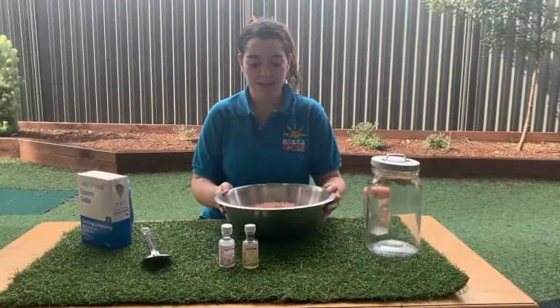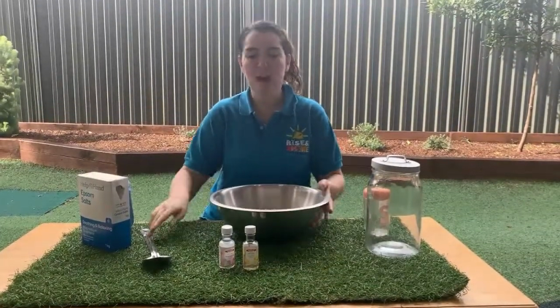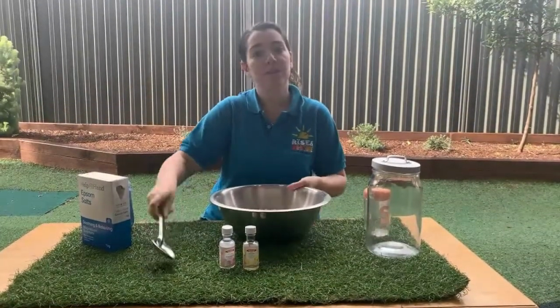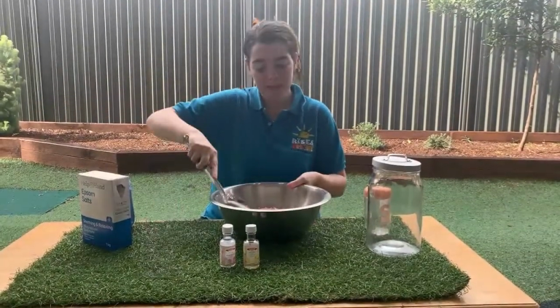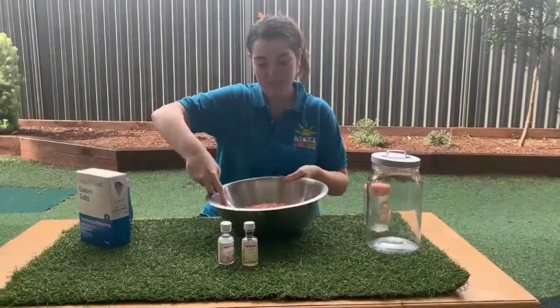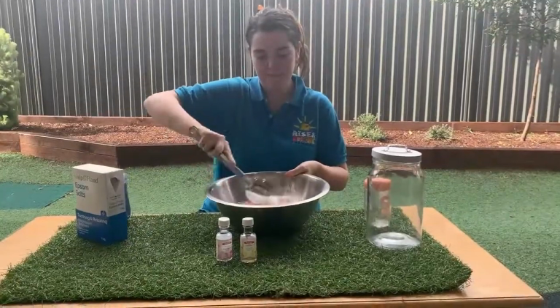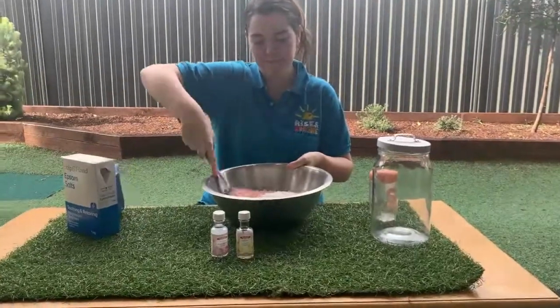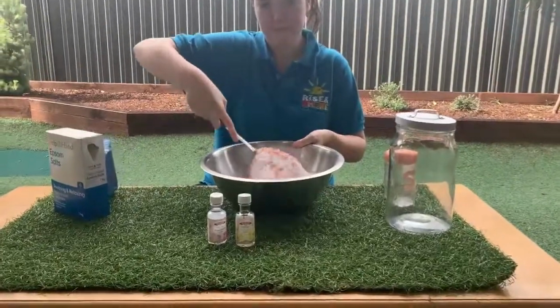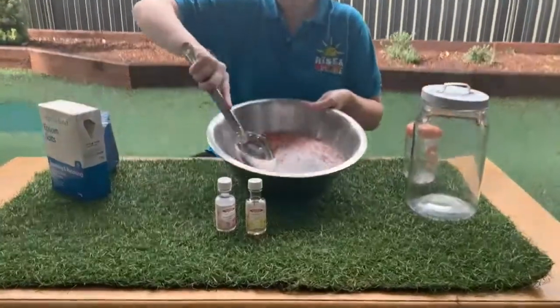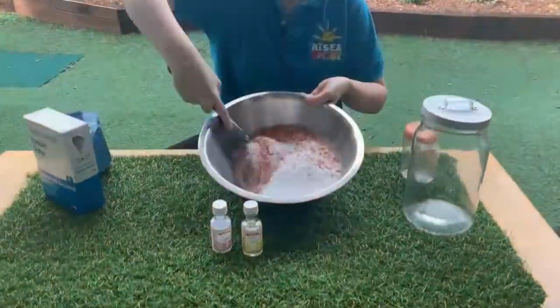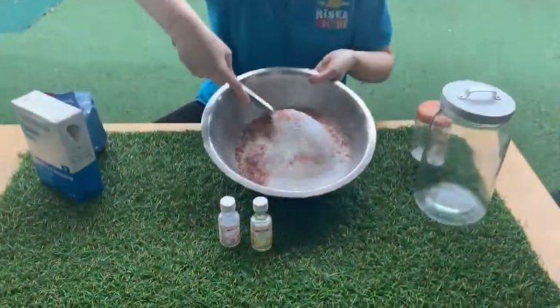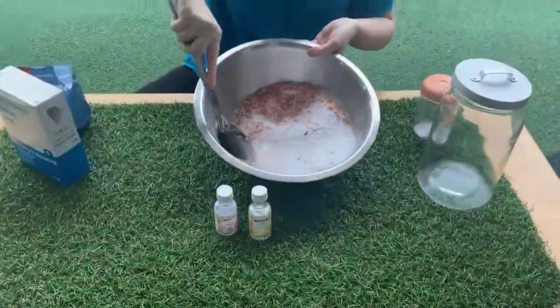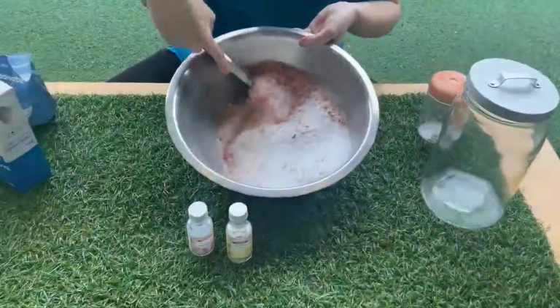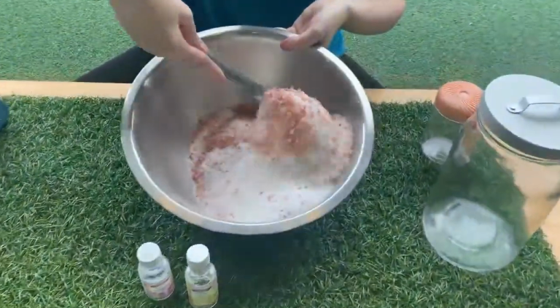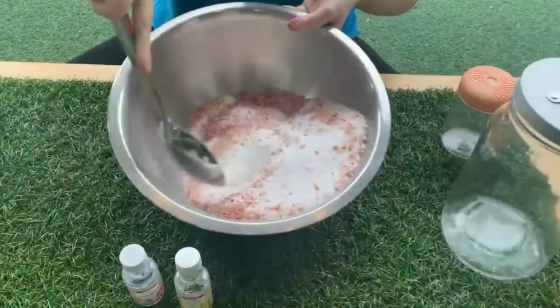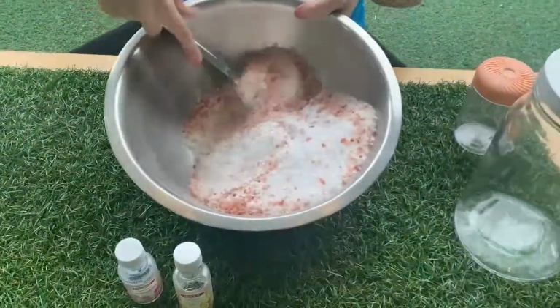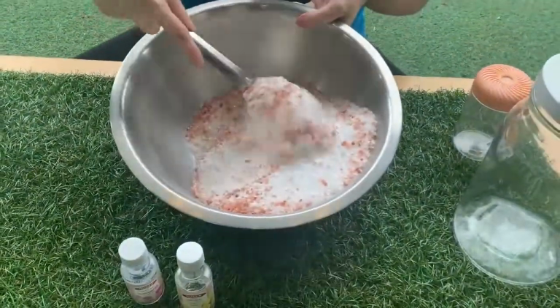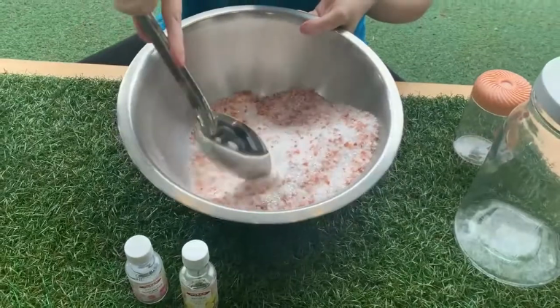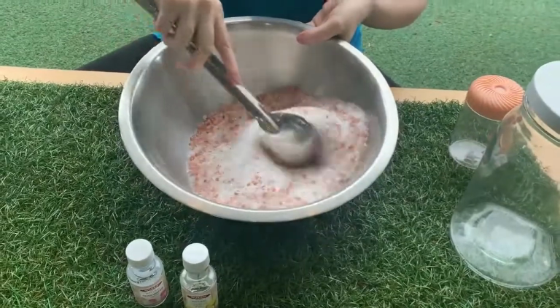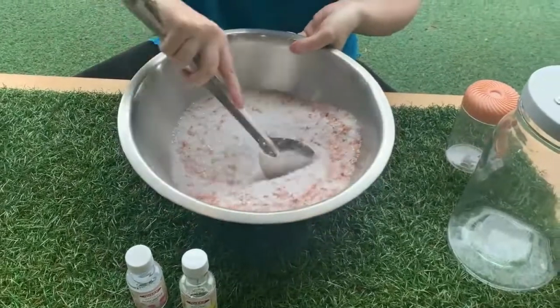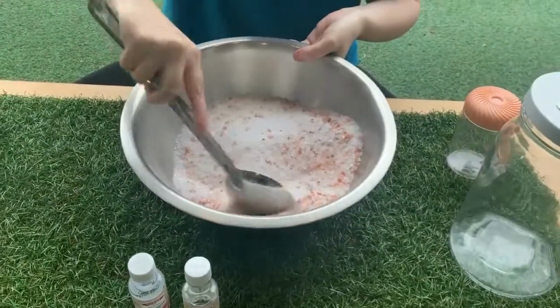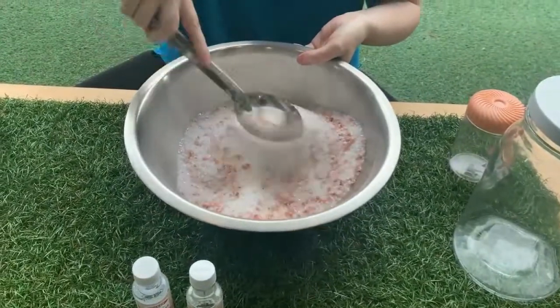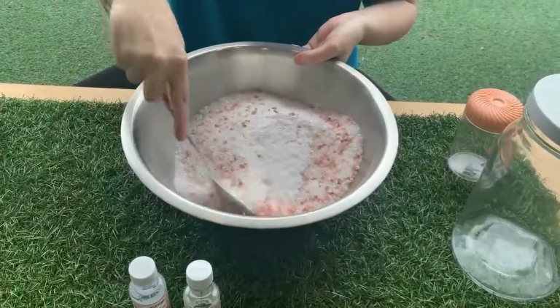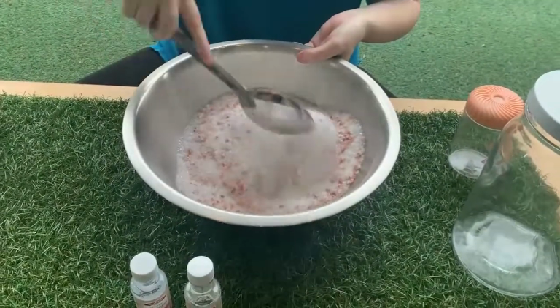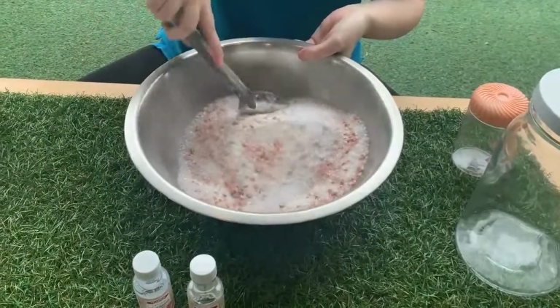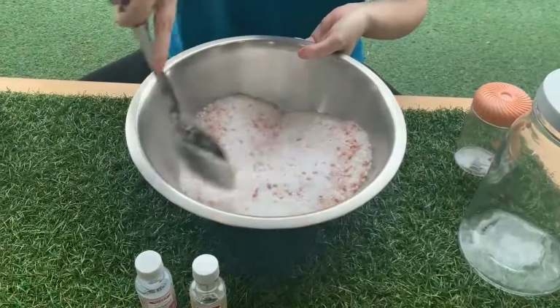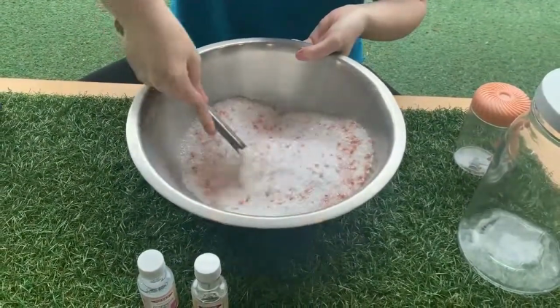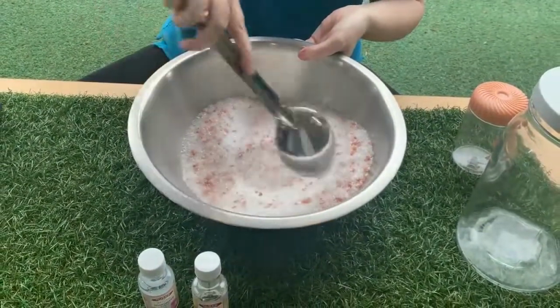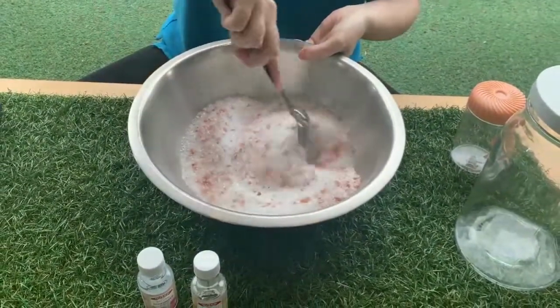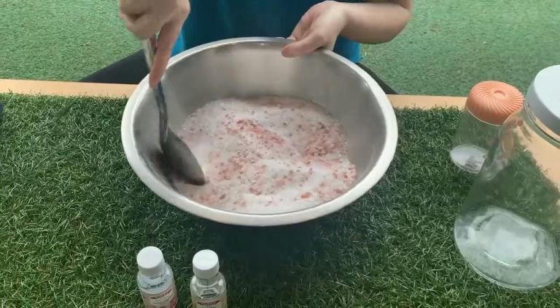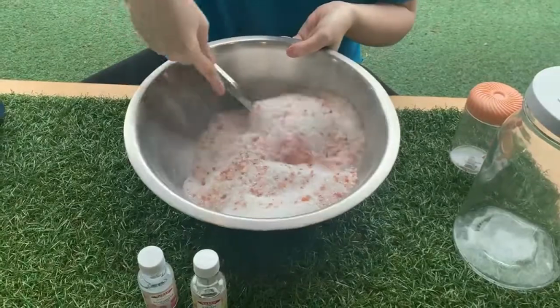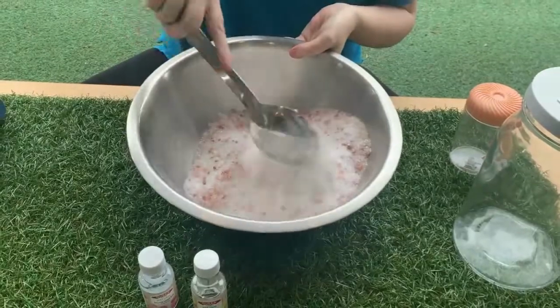And now I'm gonna give it a little mix. Look at all that mixing together. Doesn't that look so beautiful and pink? I think mummy is going to love this.